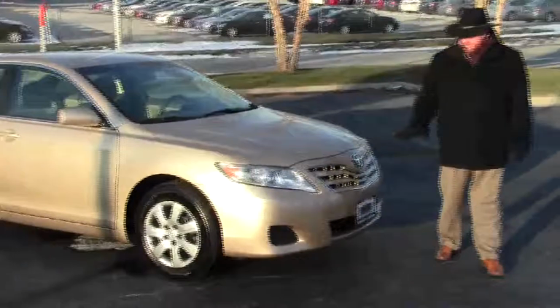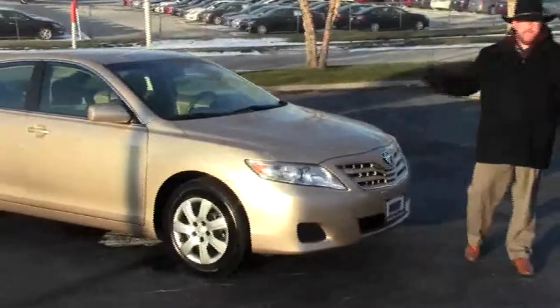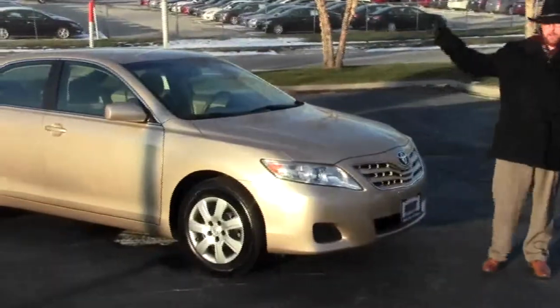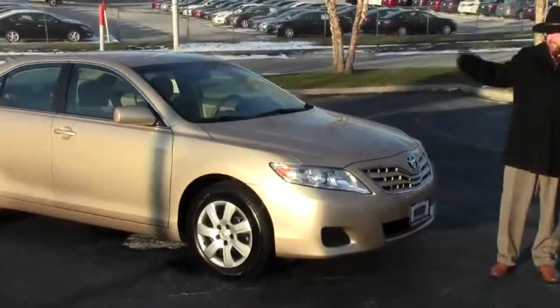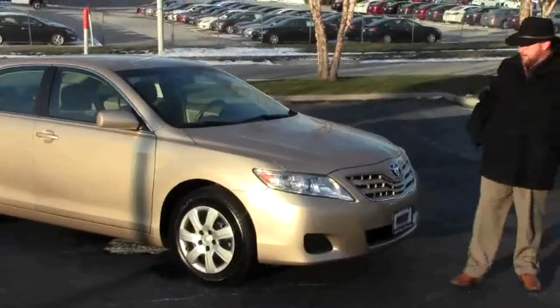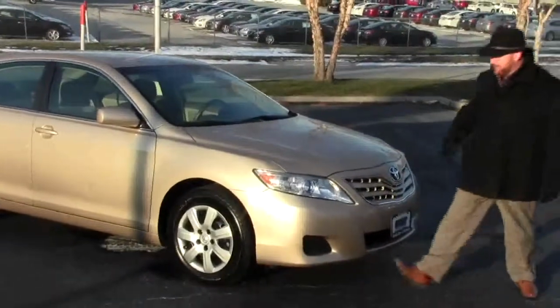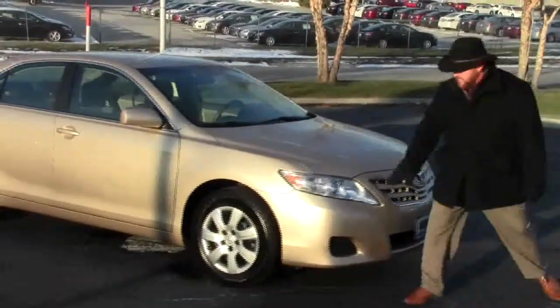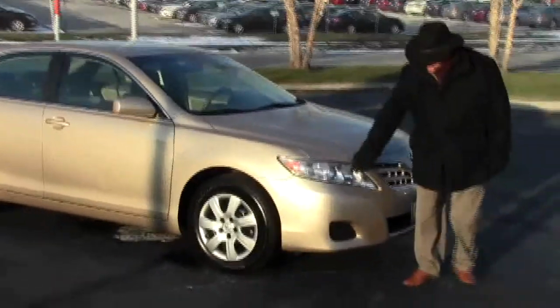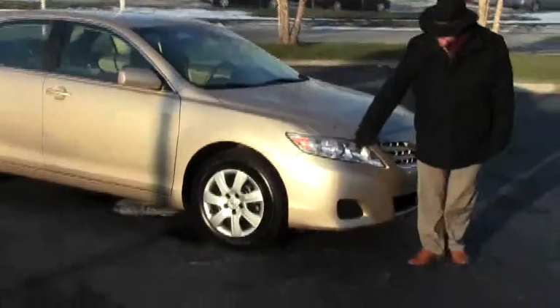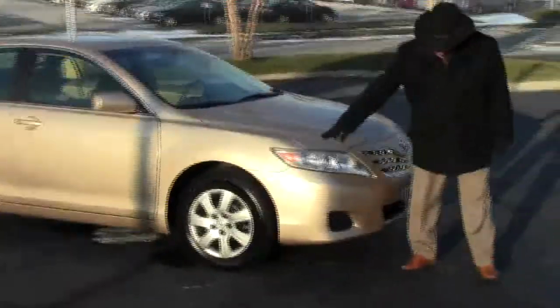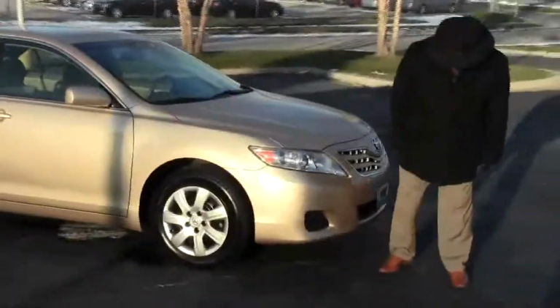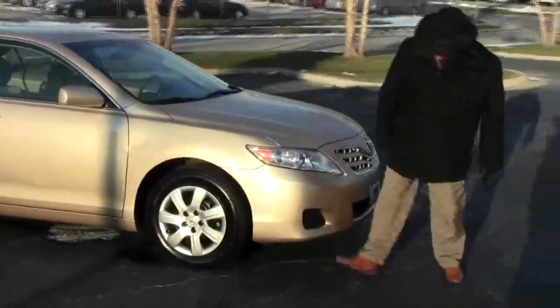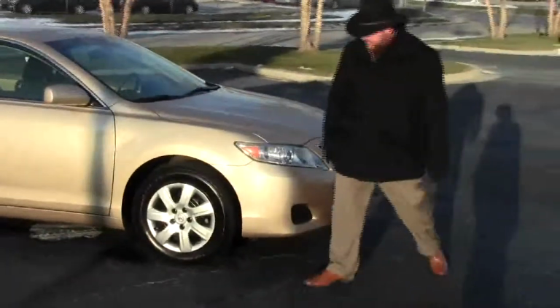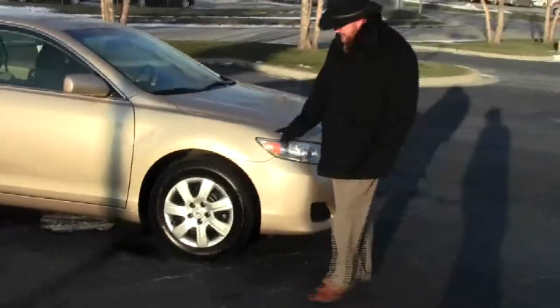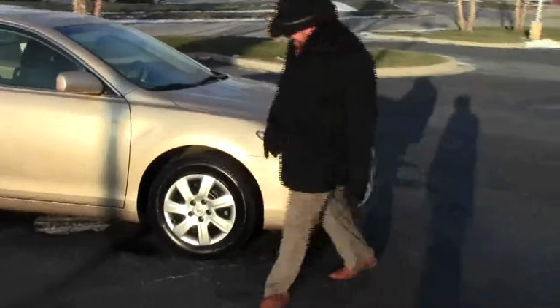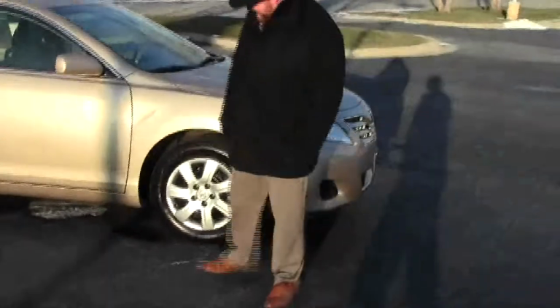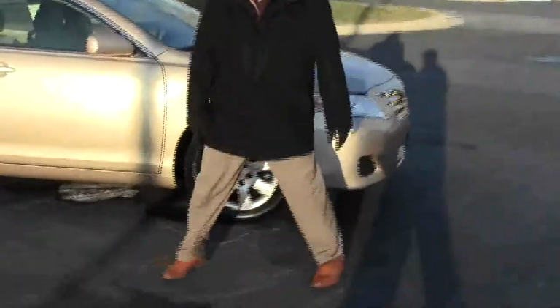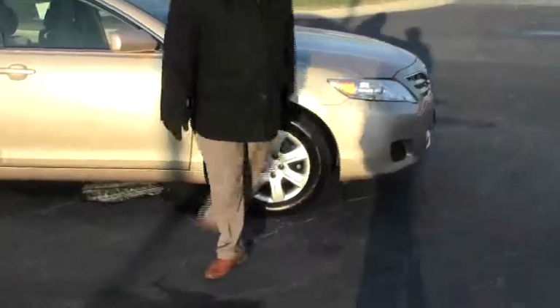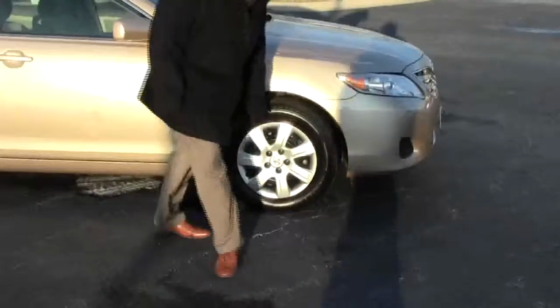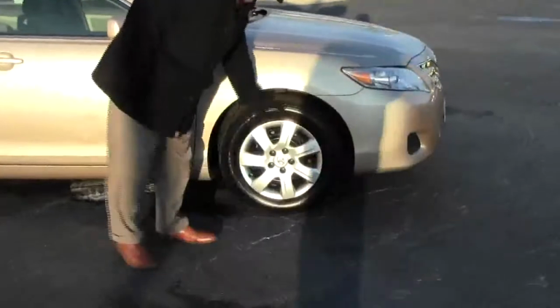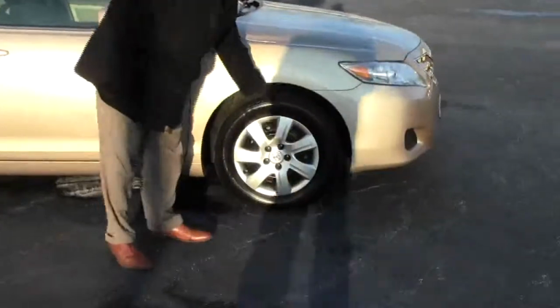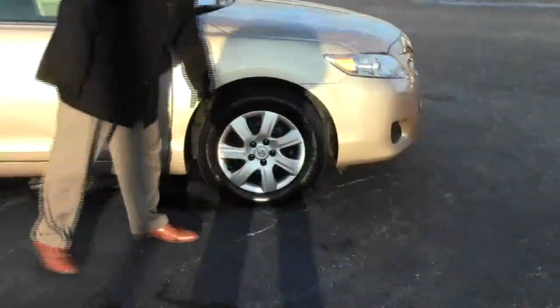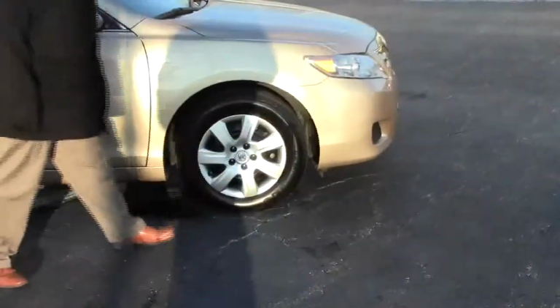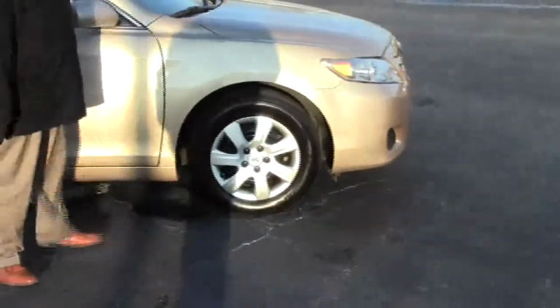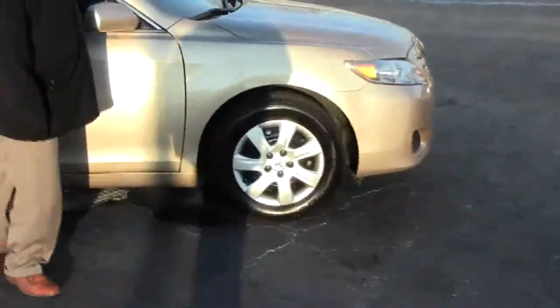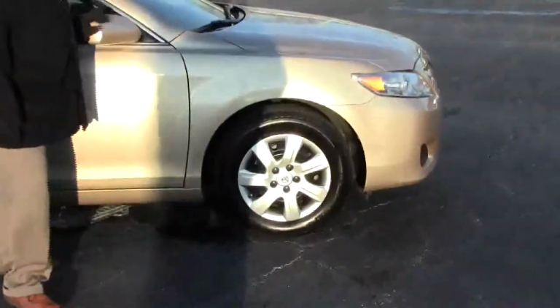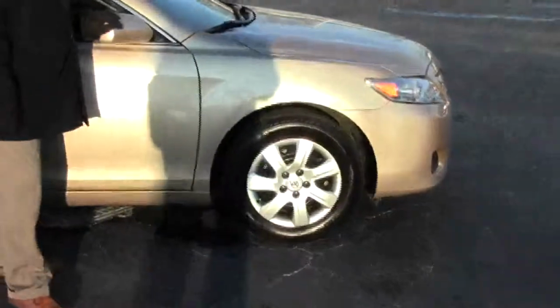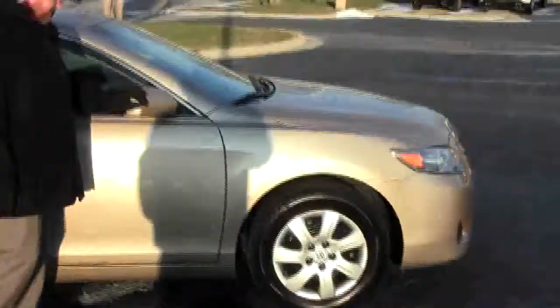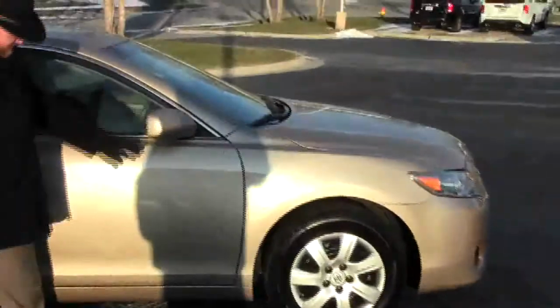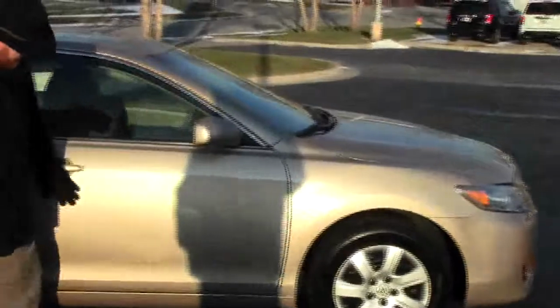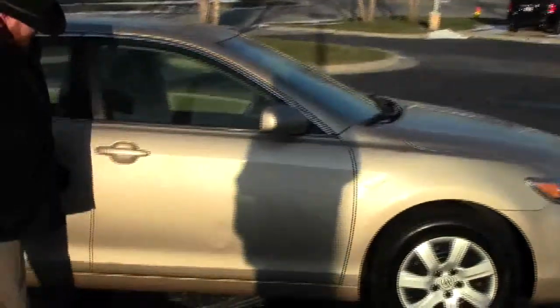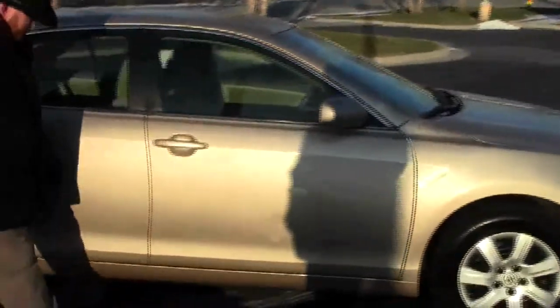Five mile an hour bumpers in the front and back, Lexan covered wrap-around headlights, 16 inch steel wheels with hubcaps, lots of tread on the tires — Michelin tires, breakaway mirrors, and reinforced steel door beams.